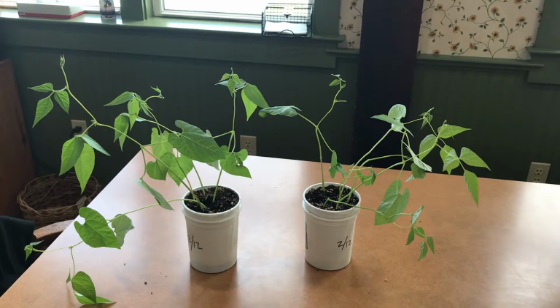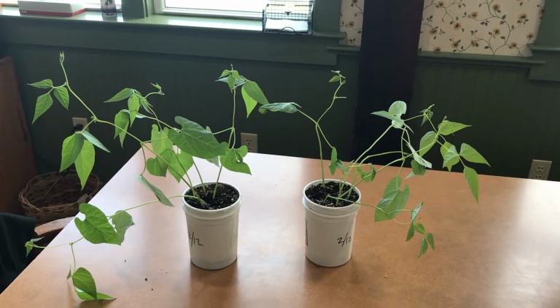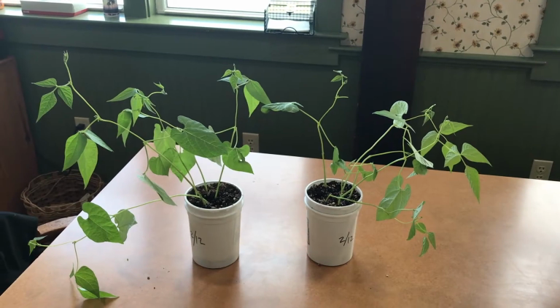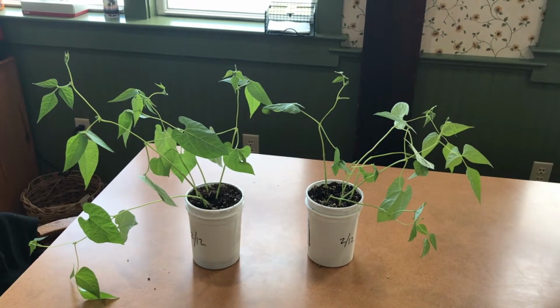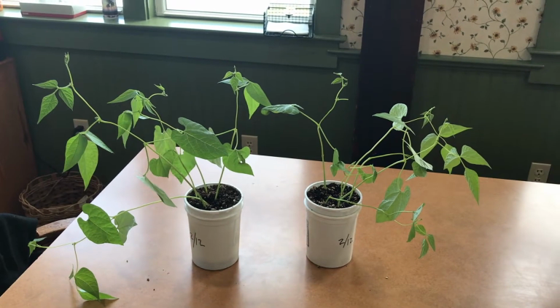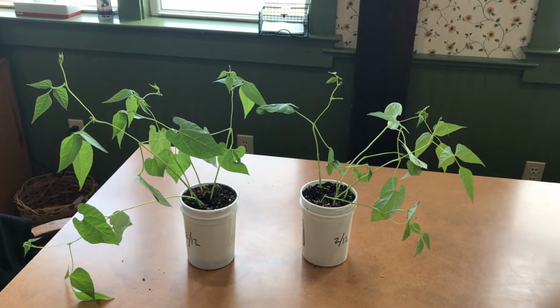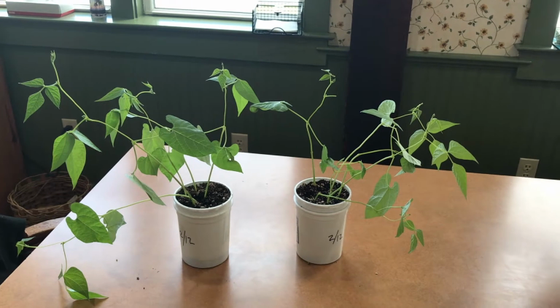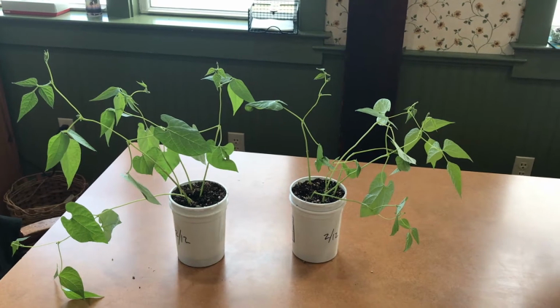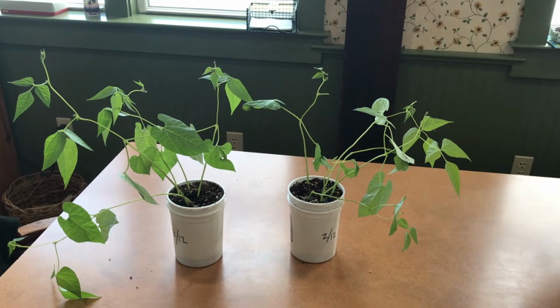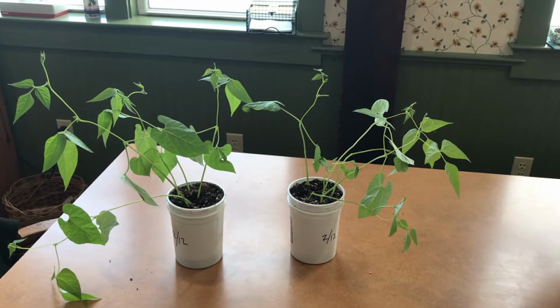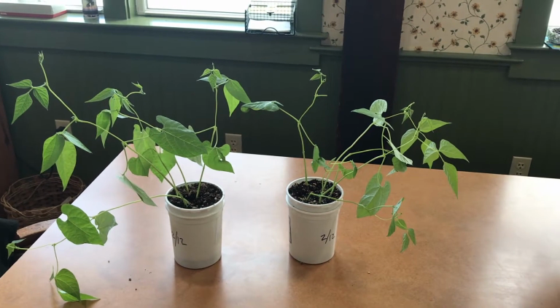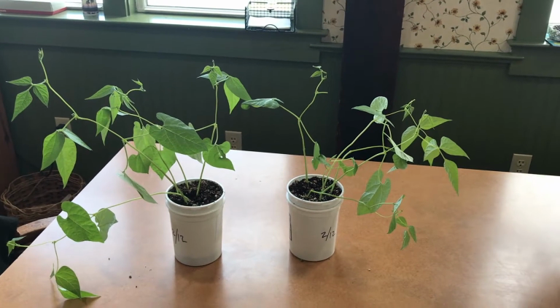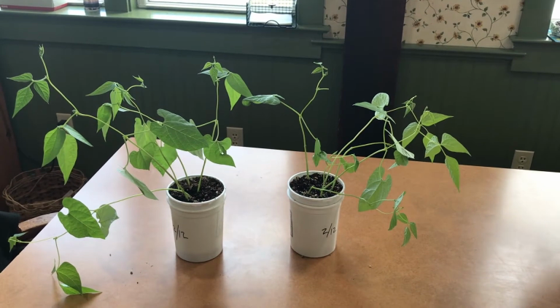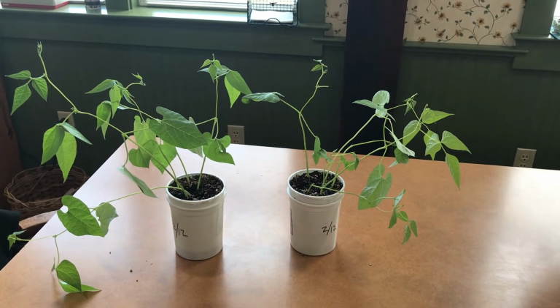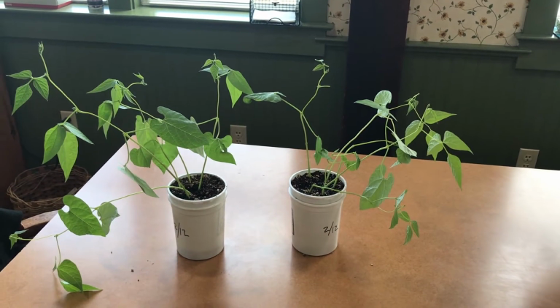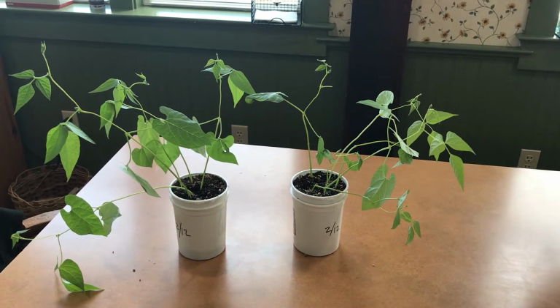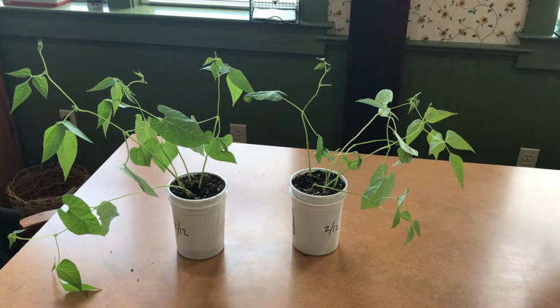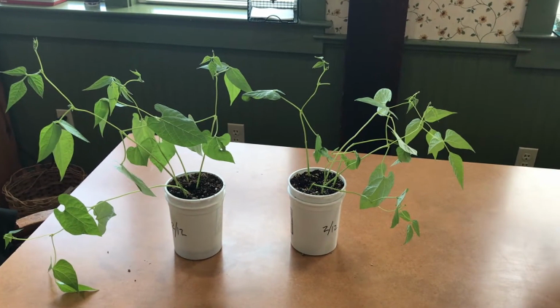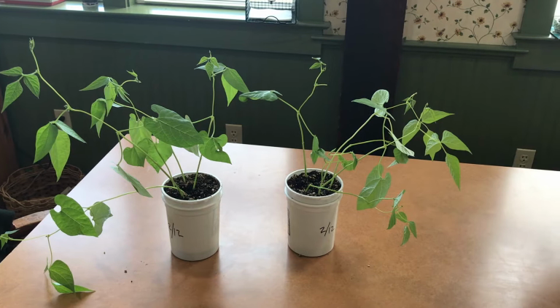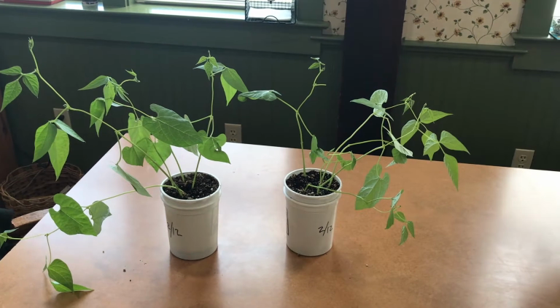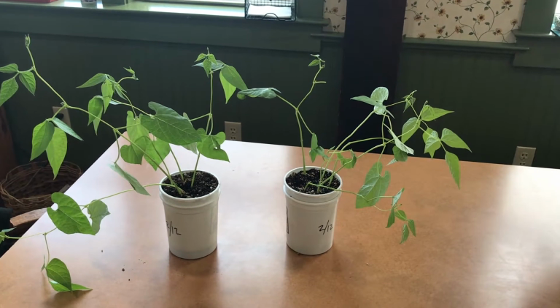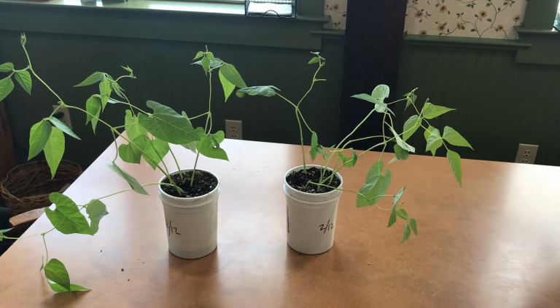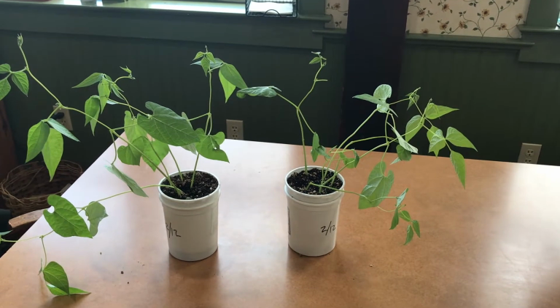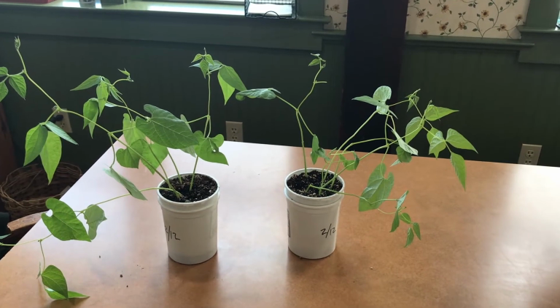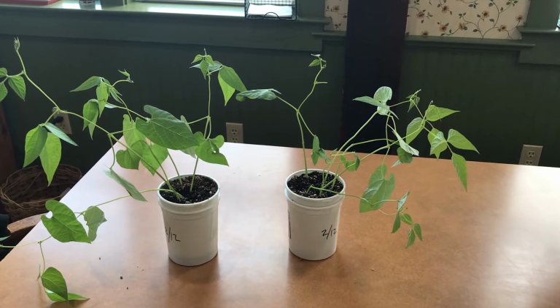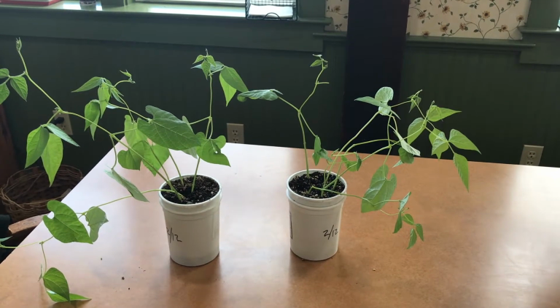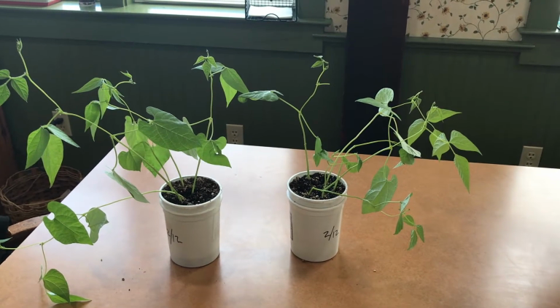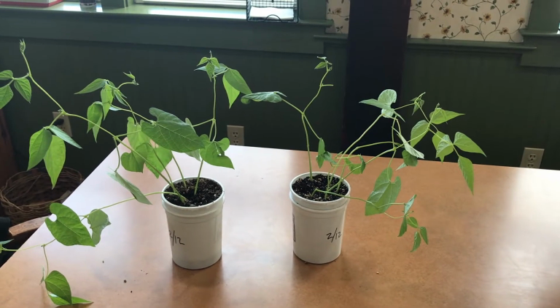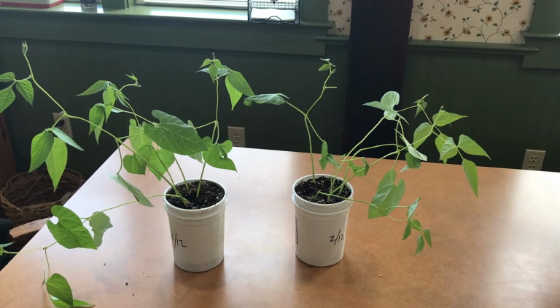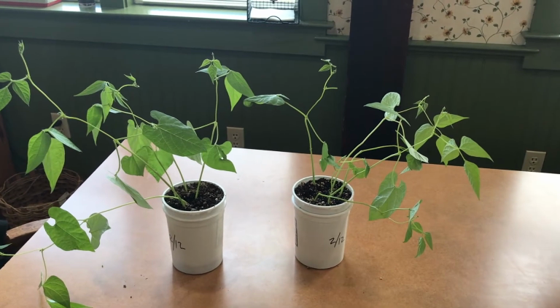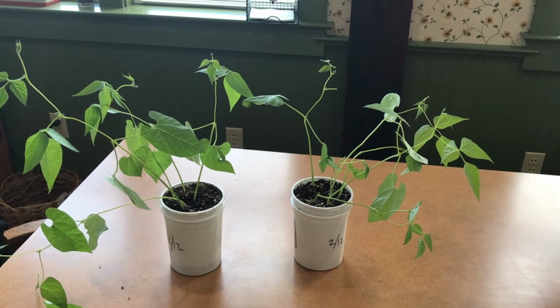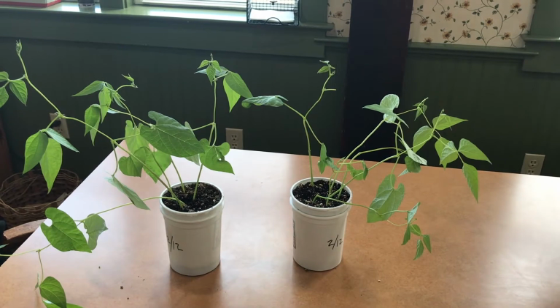Hi, everyone. Welcome to another episode. I'm in my kitchen, and I have a couple of plants here, a couple of pots of plants that I planted three weeks and a couple of days ago.